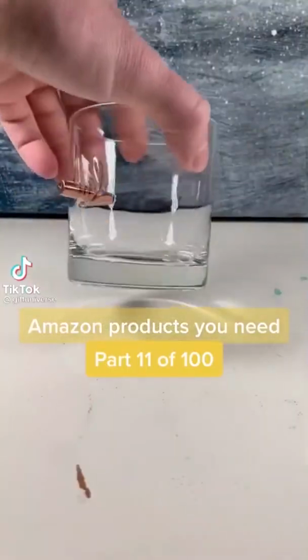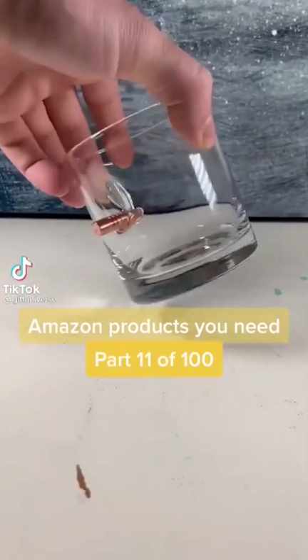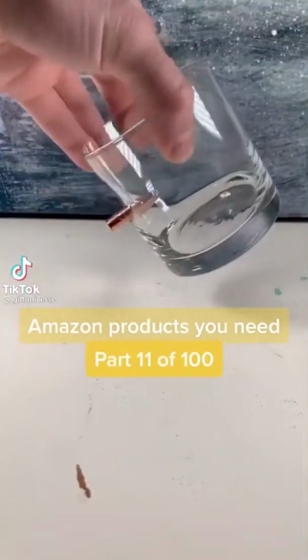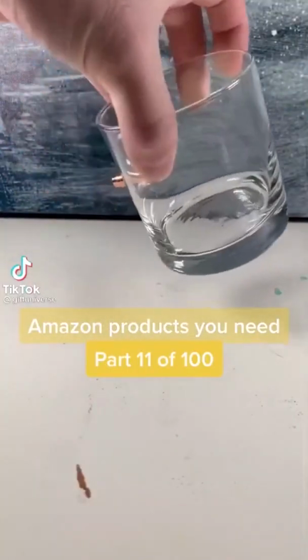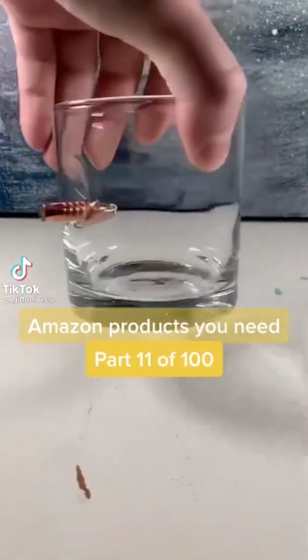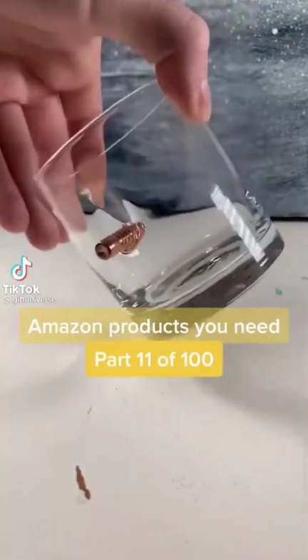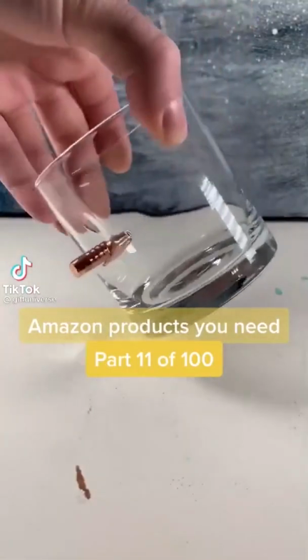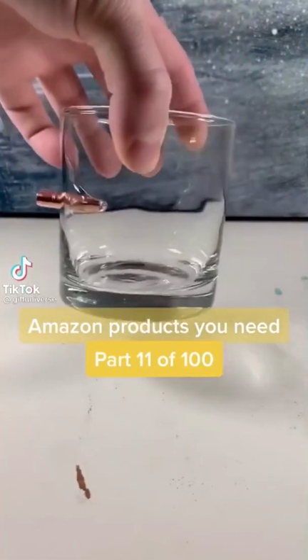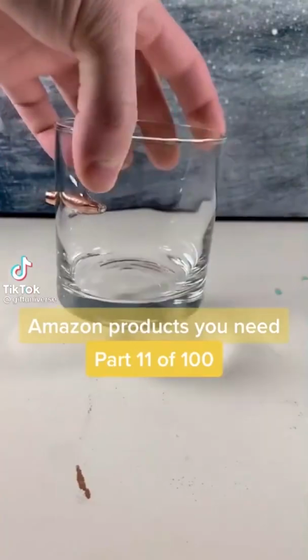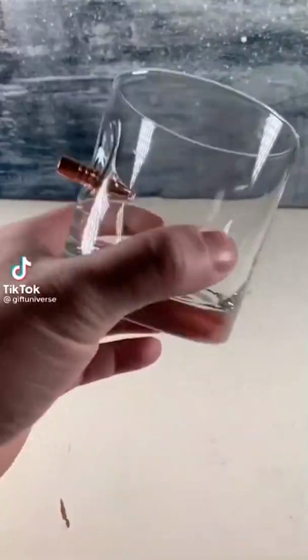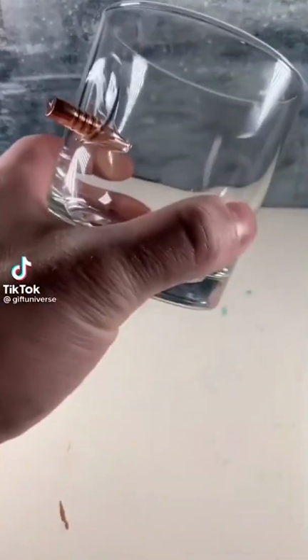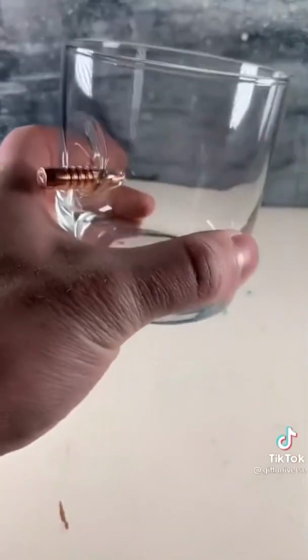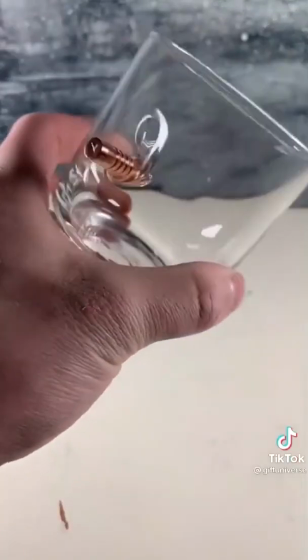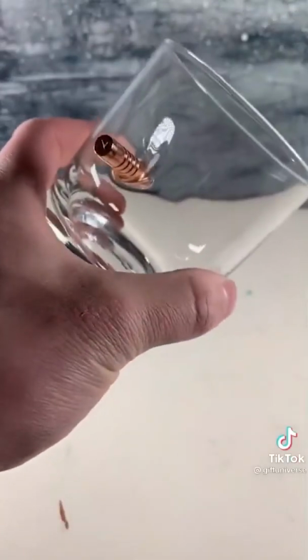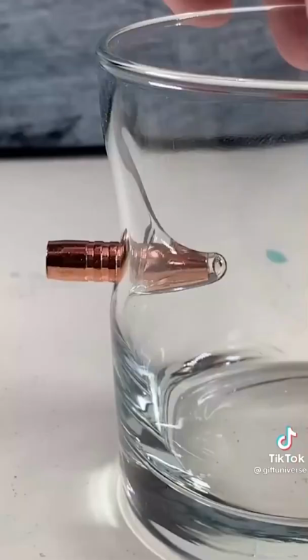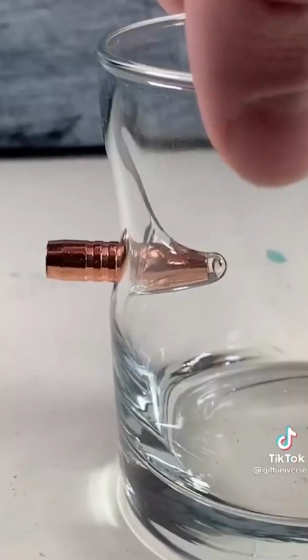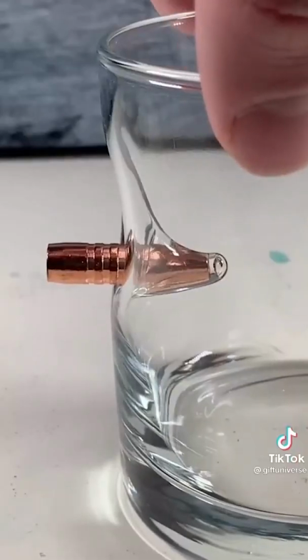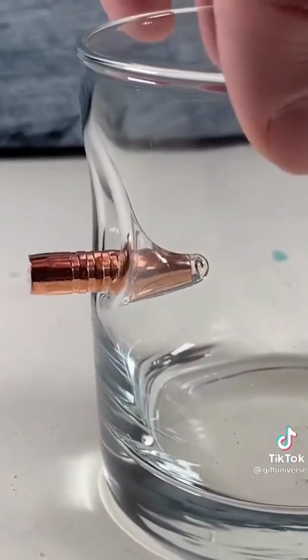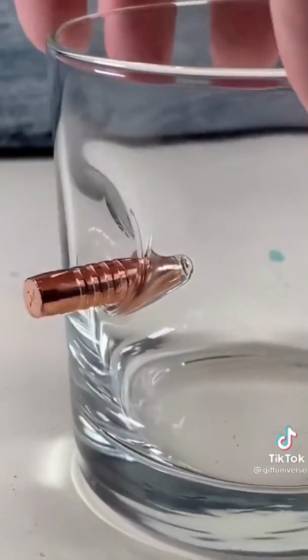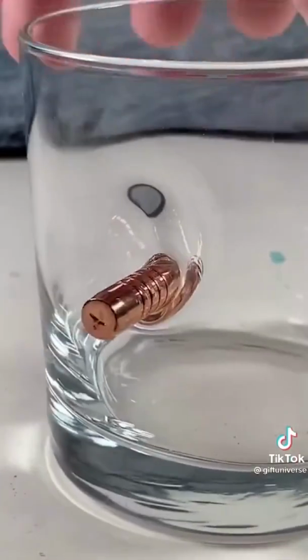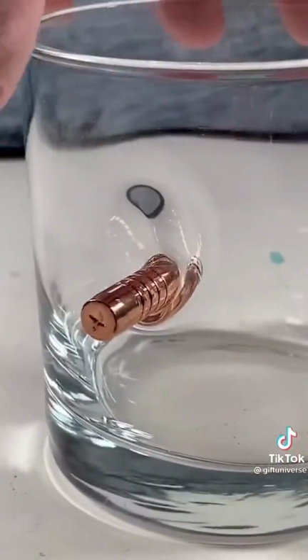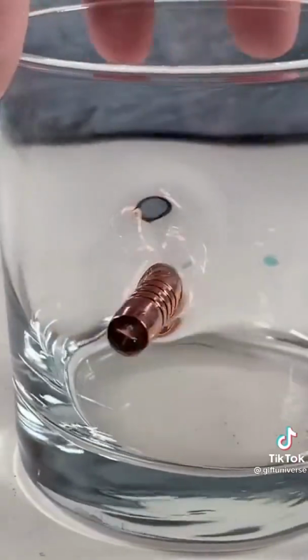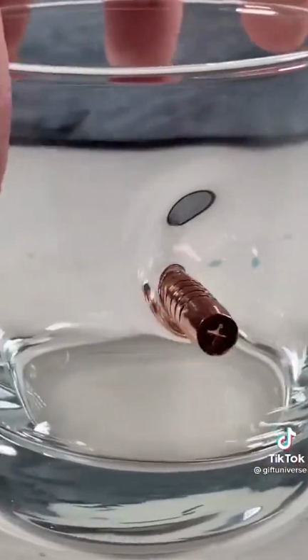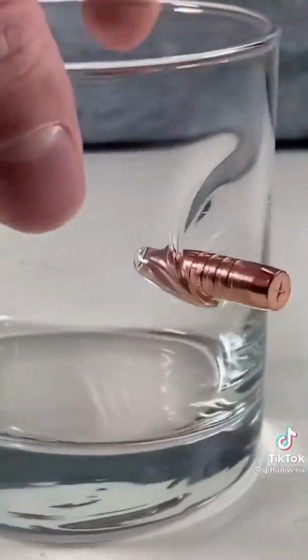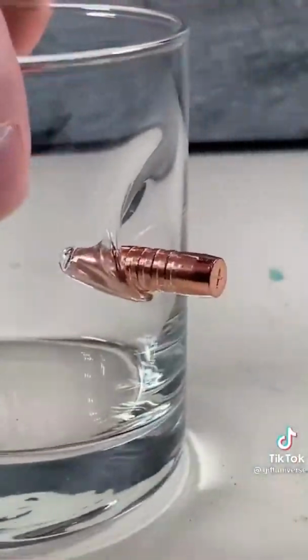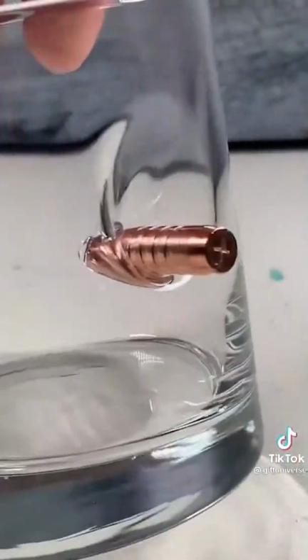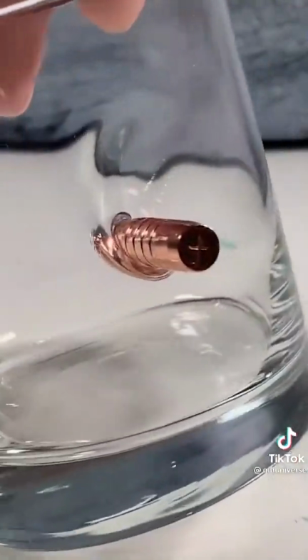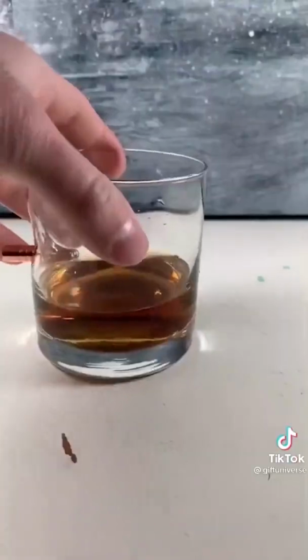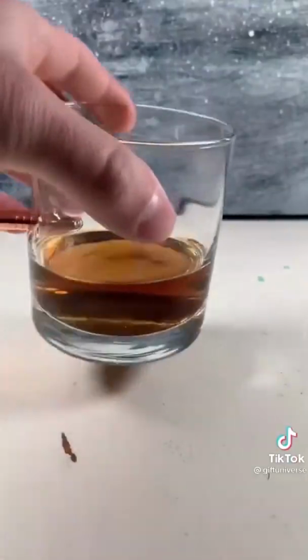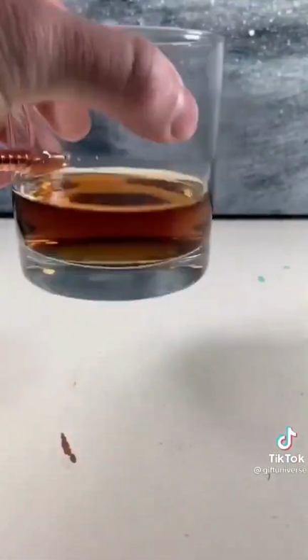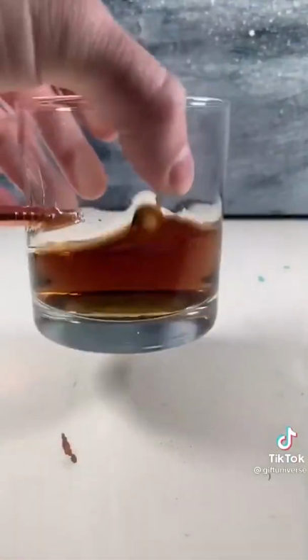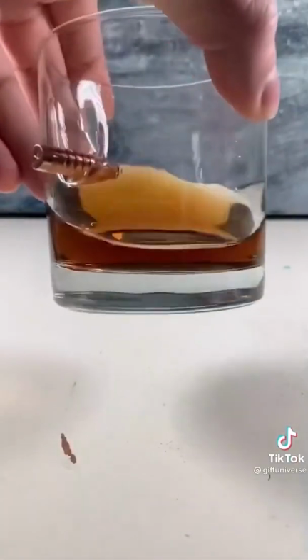Amazon products you need, number 11 of 100. This is a bullet scotch glass. It has a real rifle bullet lodged into the side. This is the coolest way to drink scotch or whiskey.